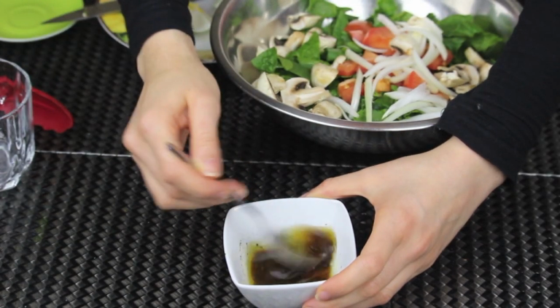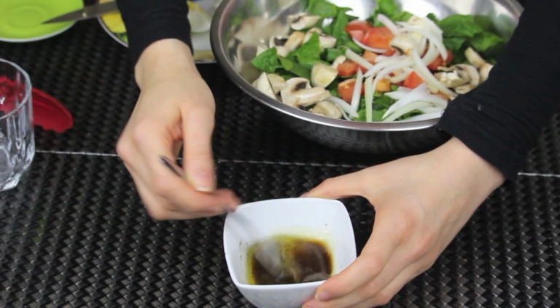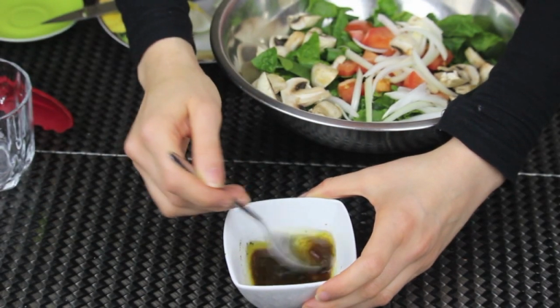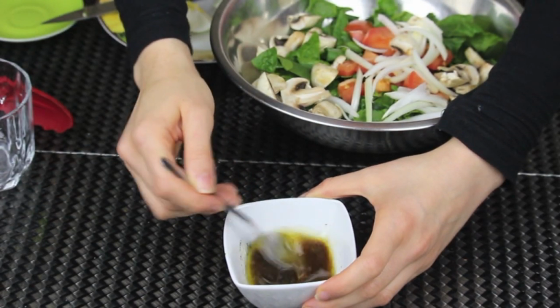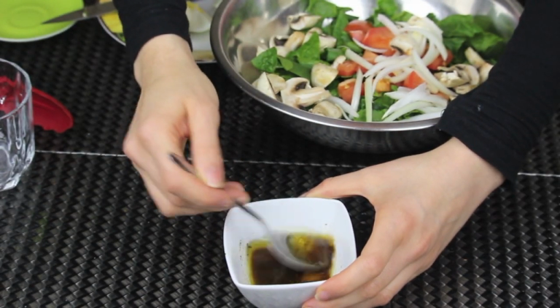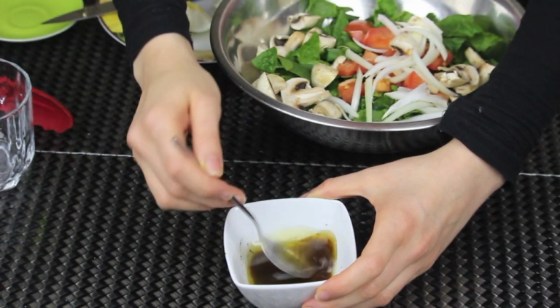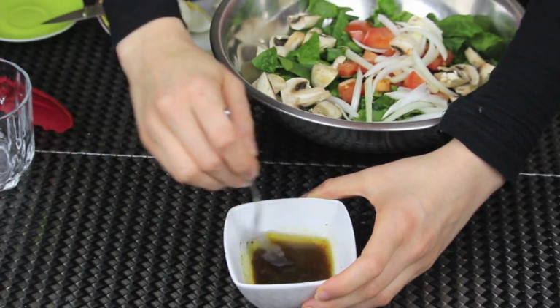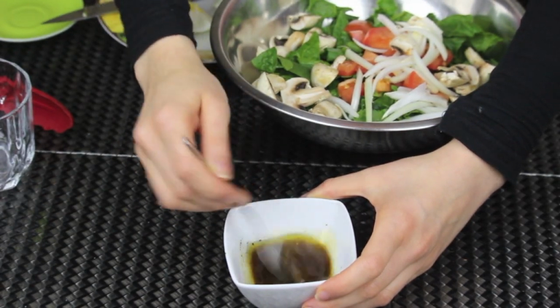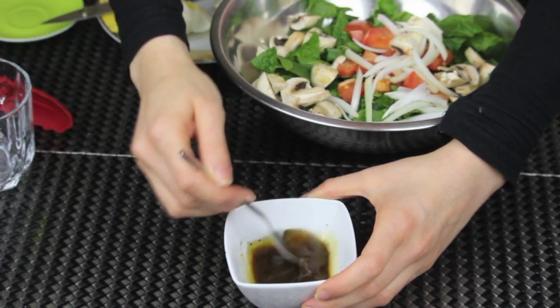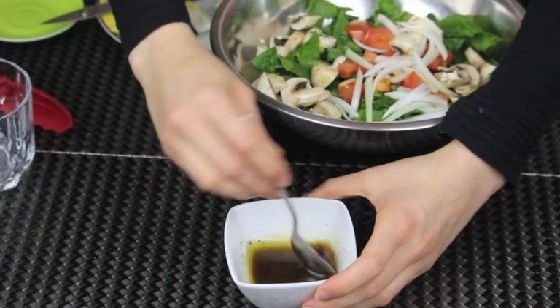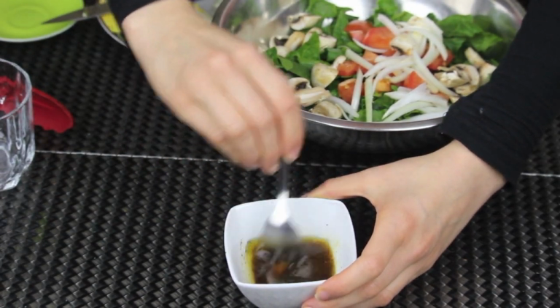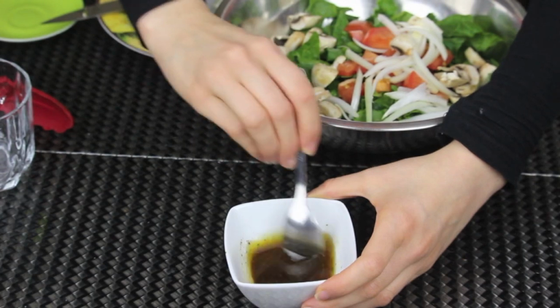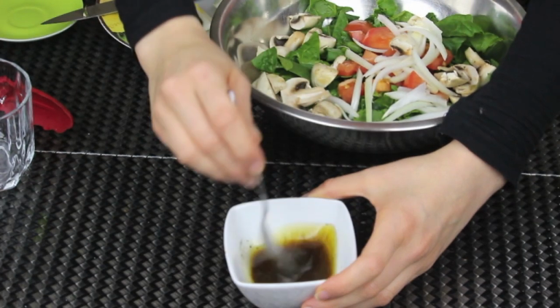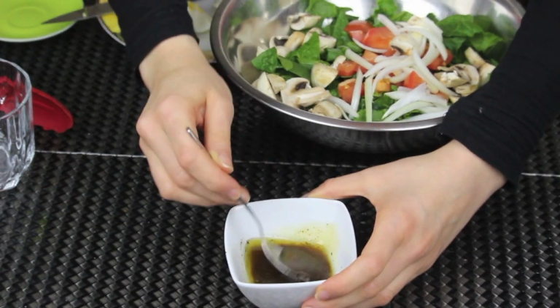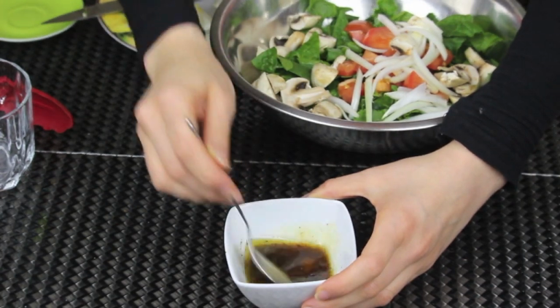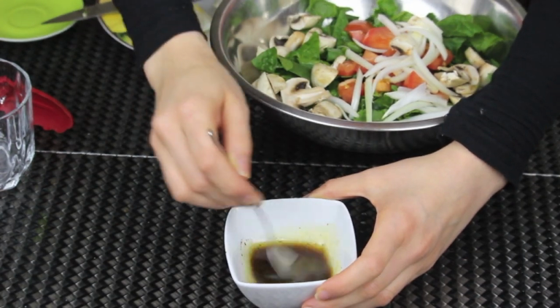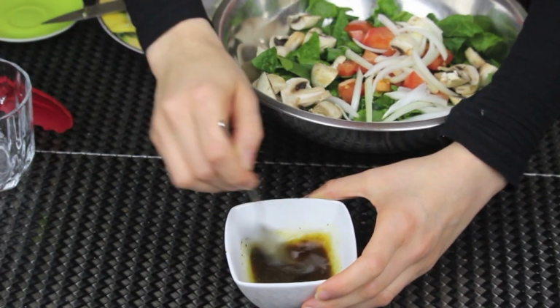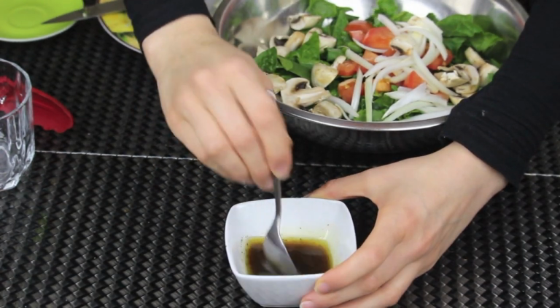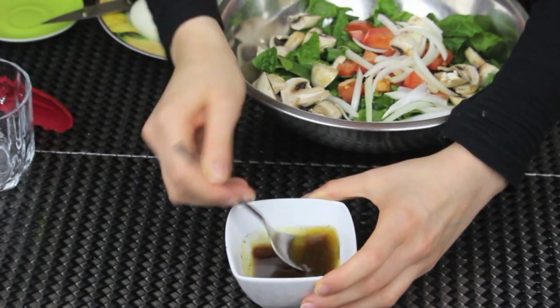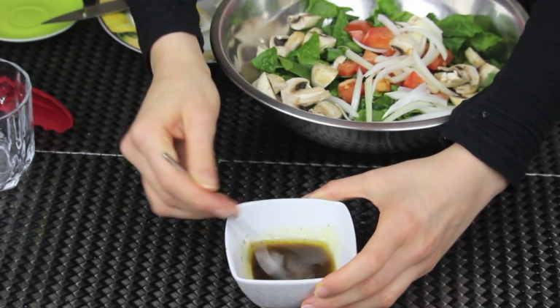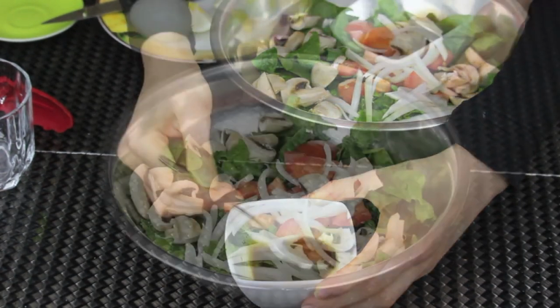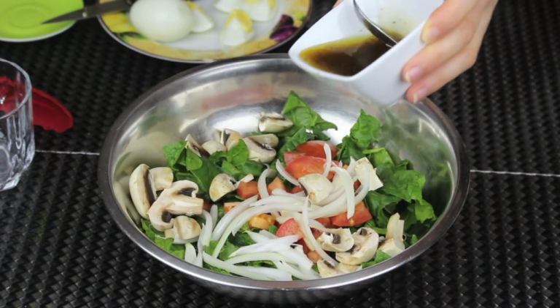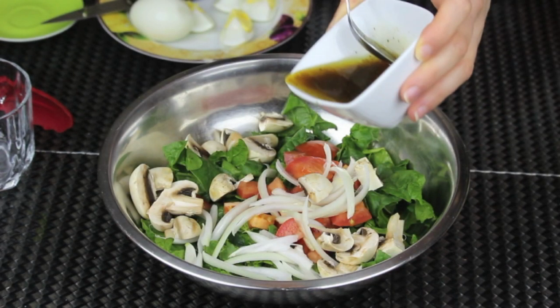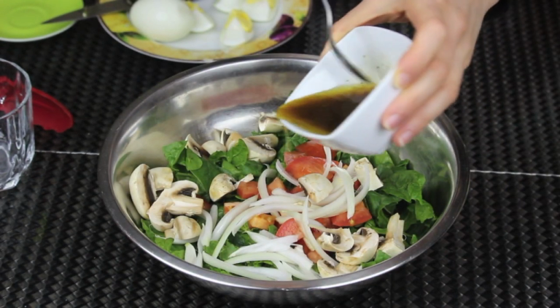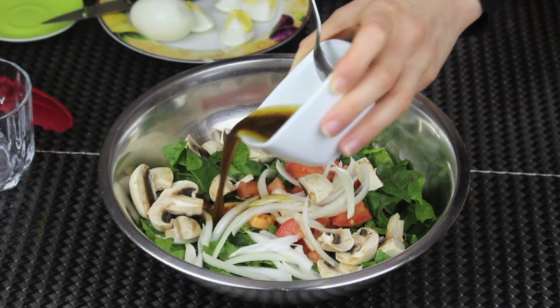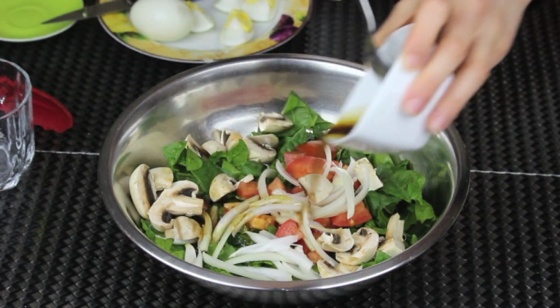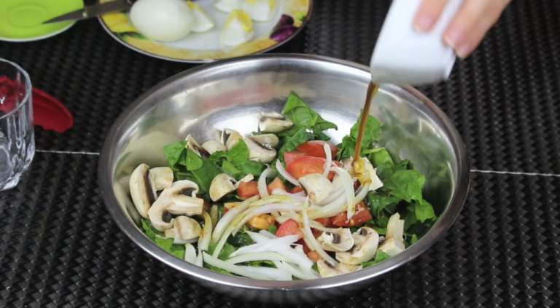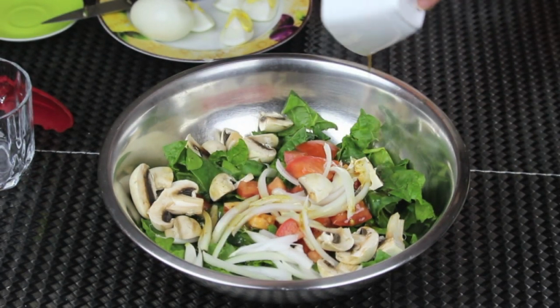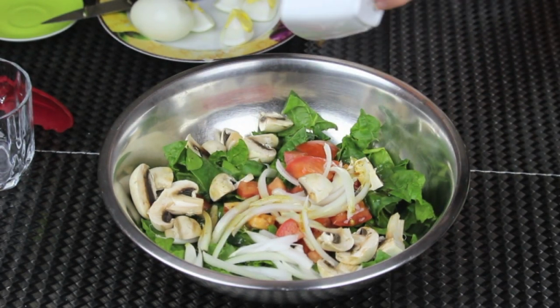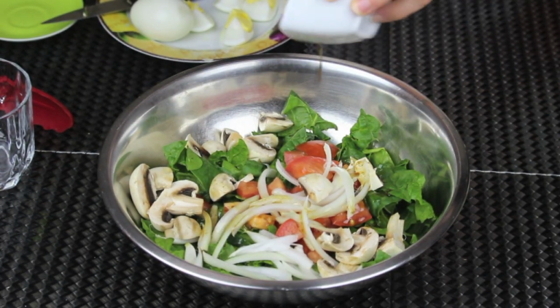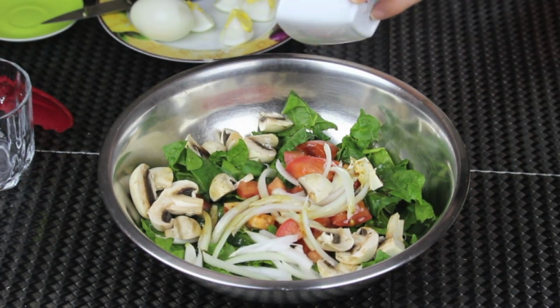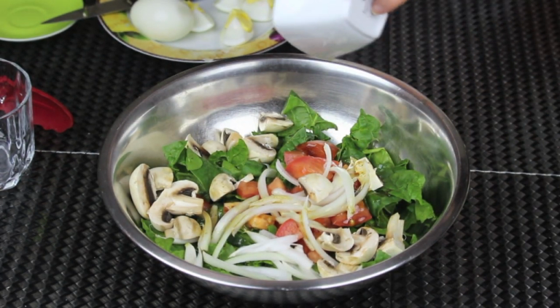You can also add some corn to the salad — it gives a nice color to the veggies. Now I'm gonna mix everything together until all these ingredients are well combined. Once the dressing is ready, I'm gonna pour it over the salad.